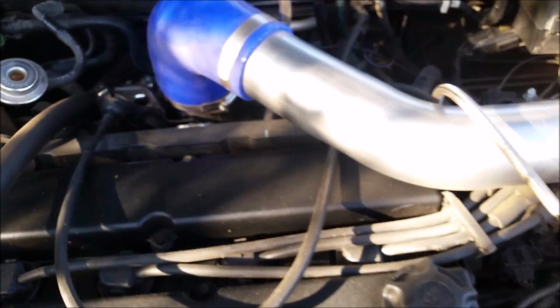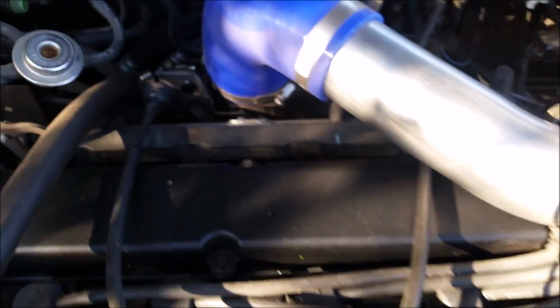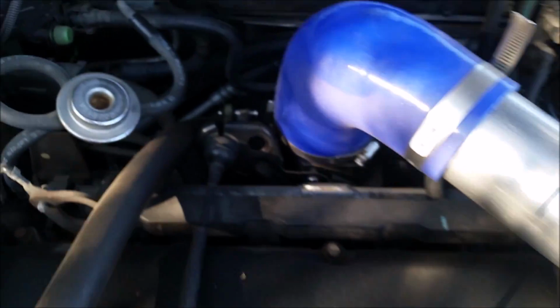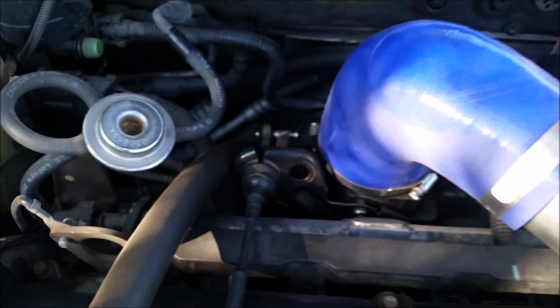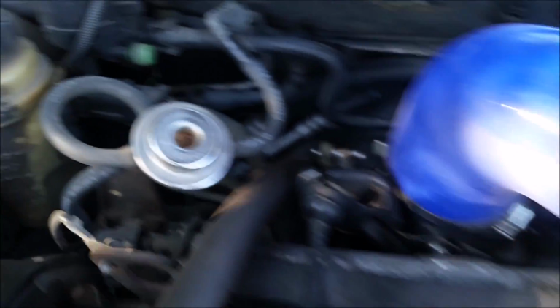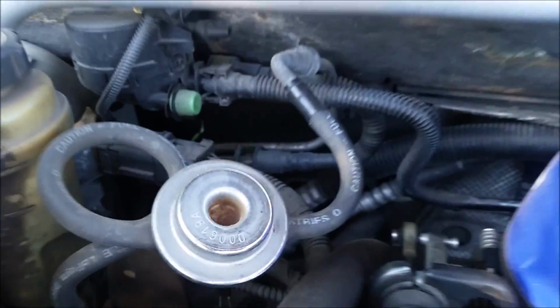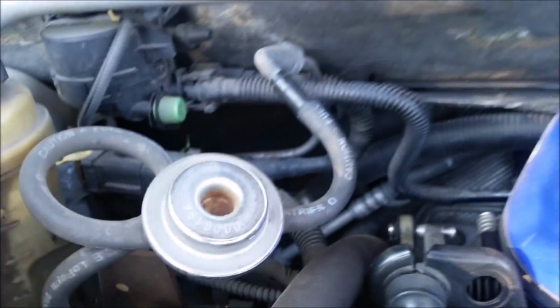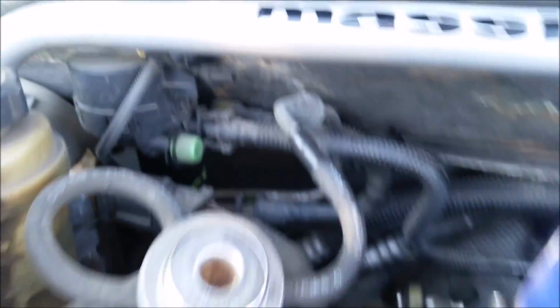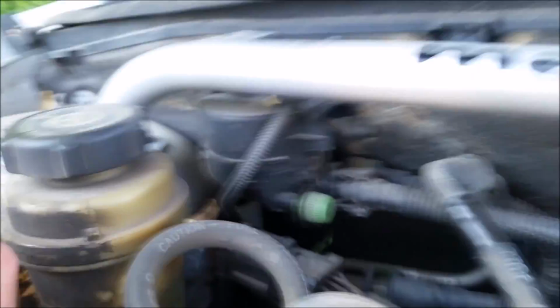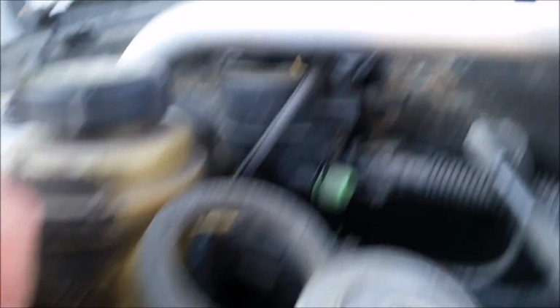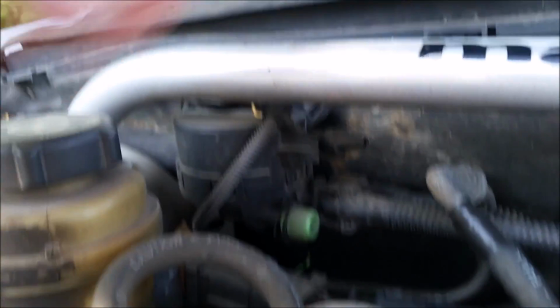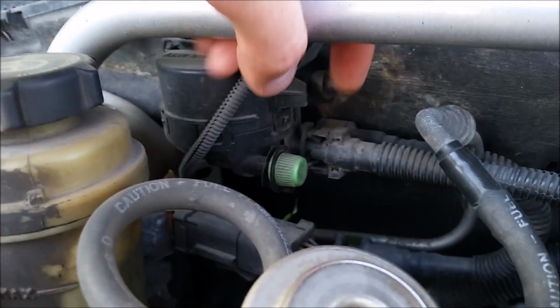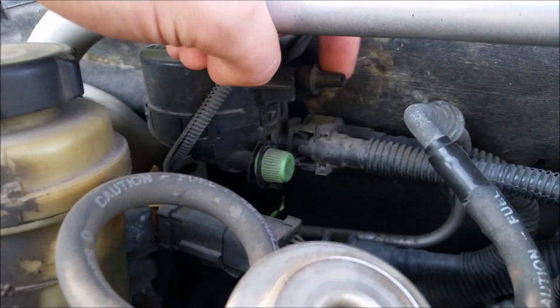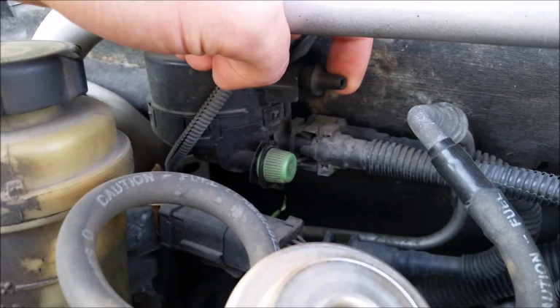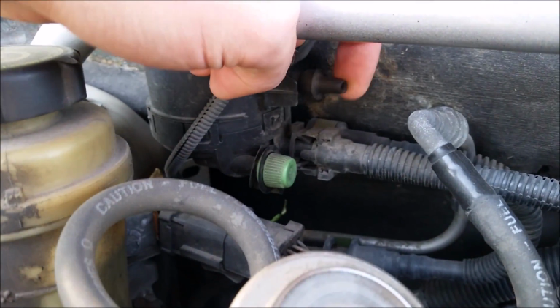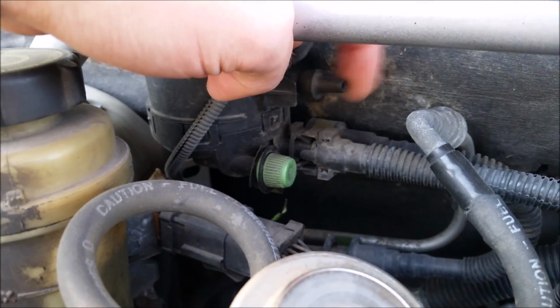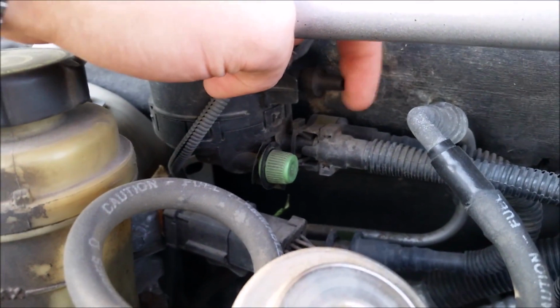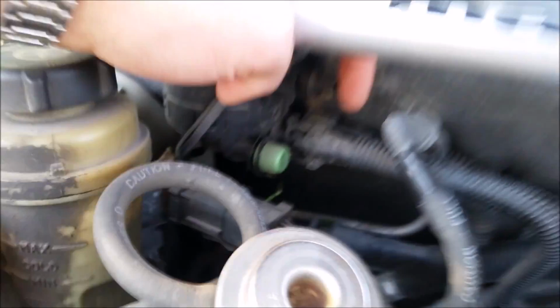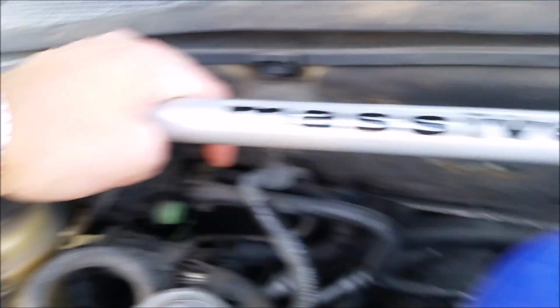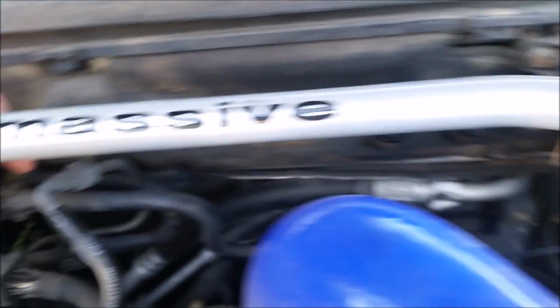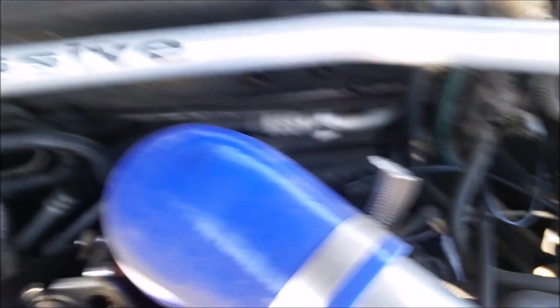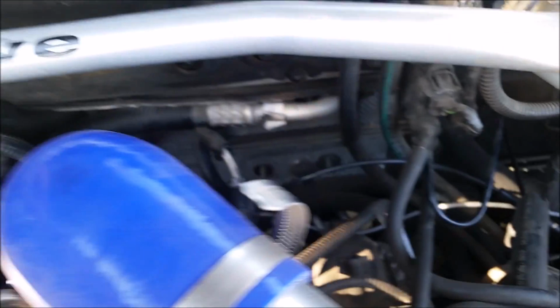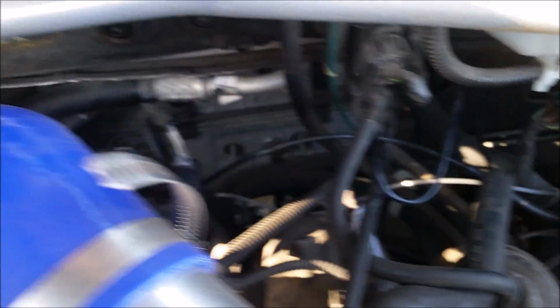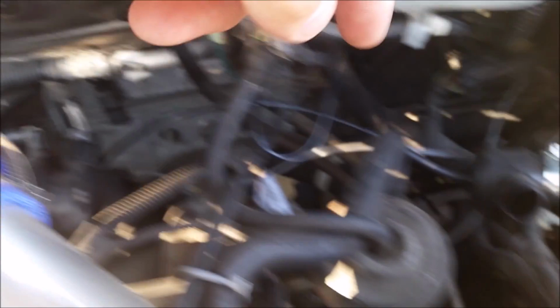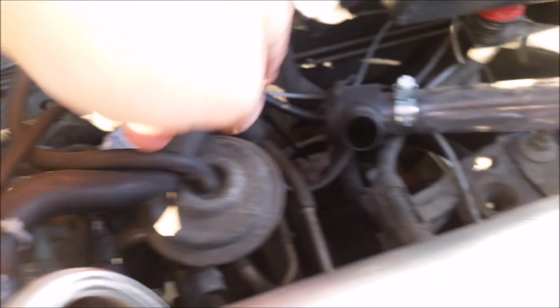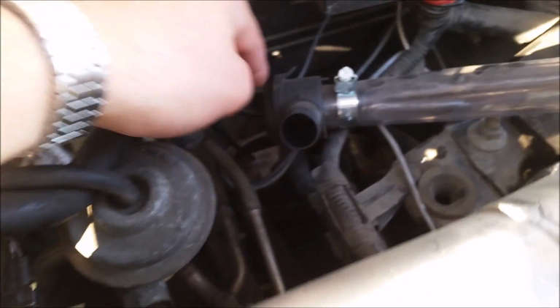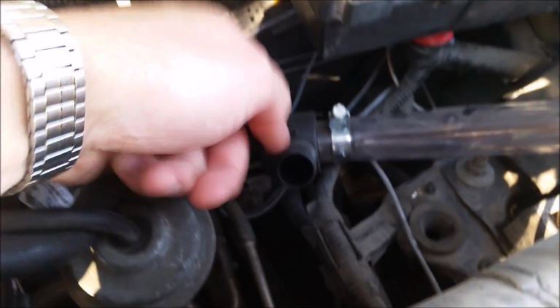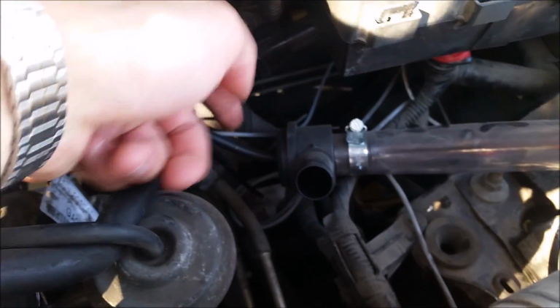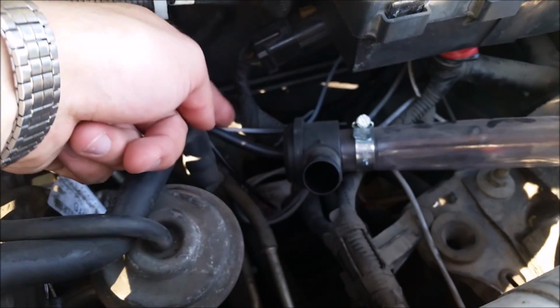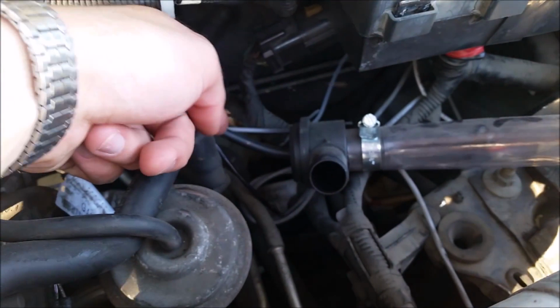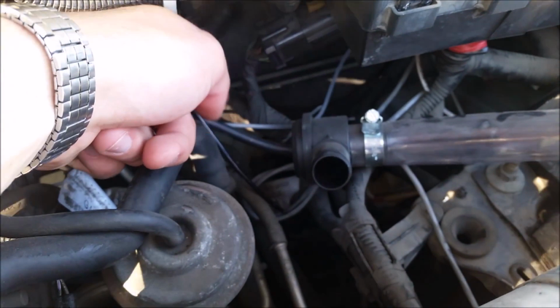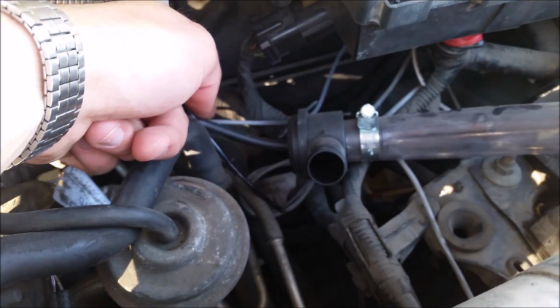For the other side, I just kind of disconnected the line that was connected here. That line is used now for the blow-off valve.